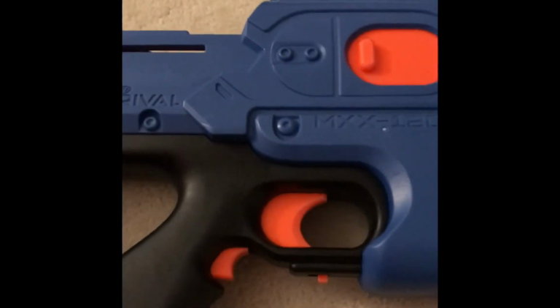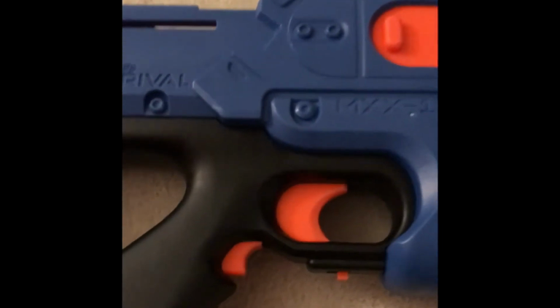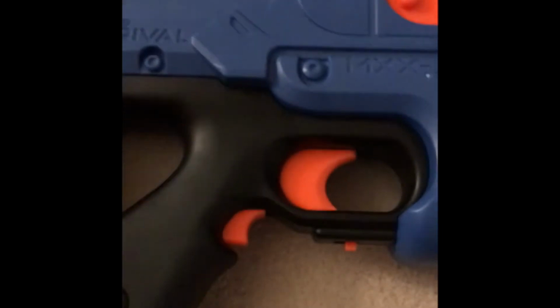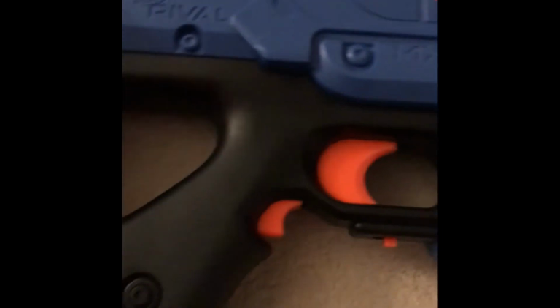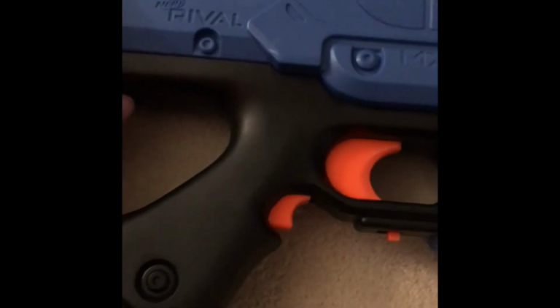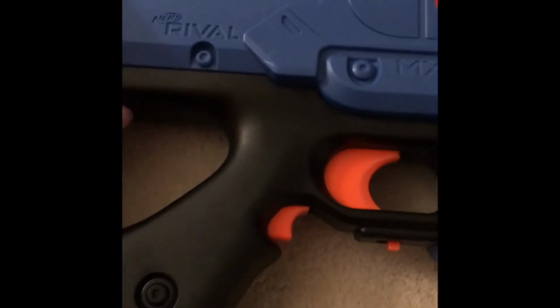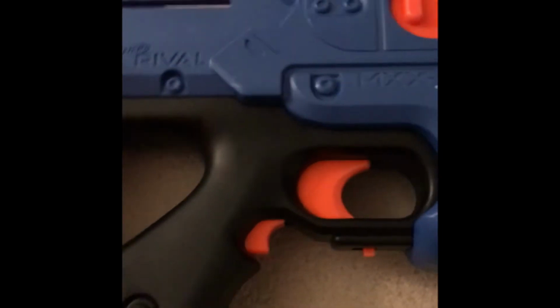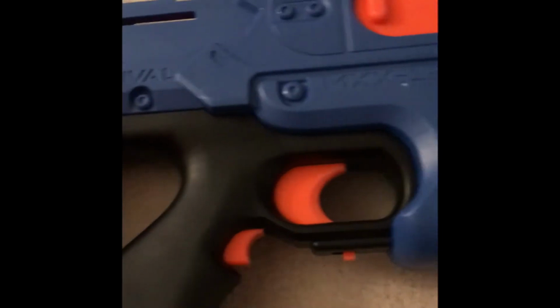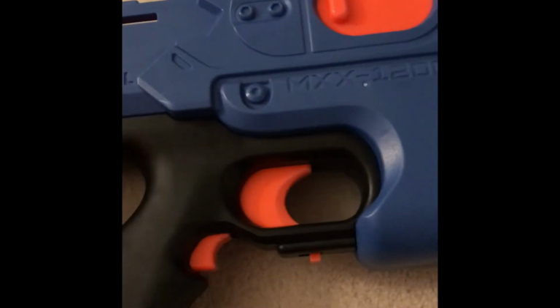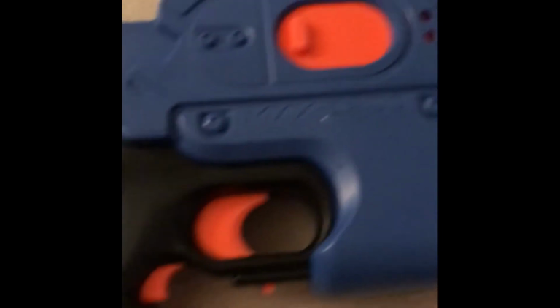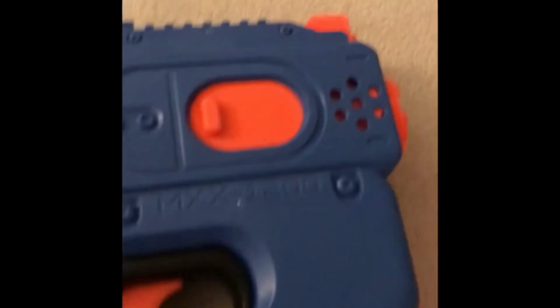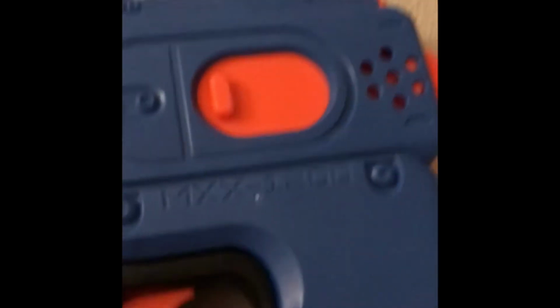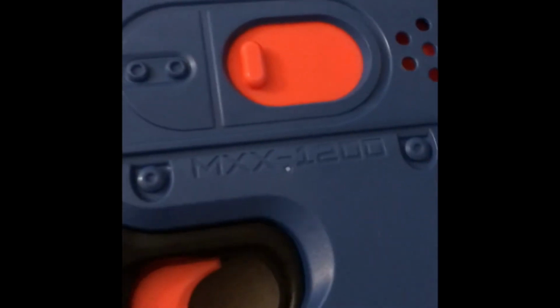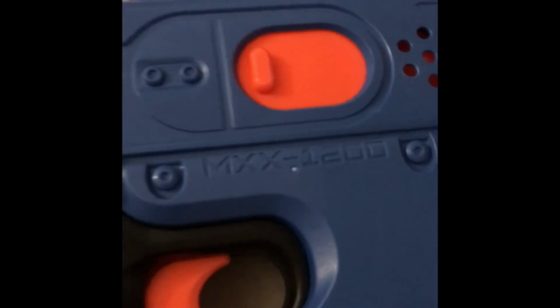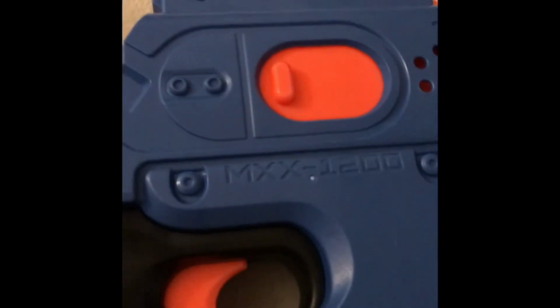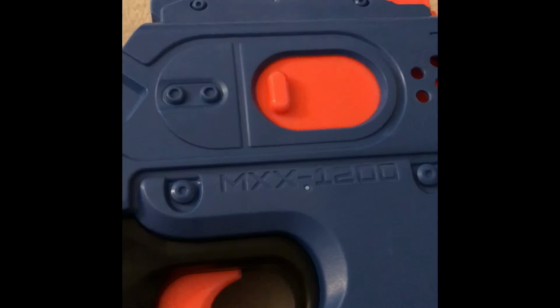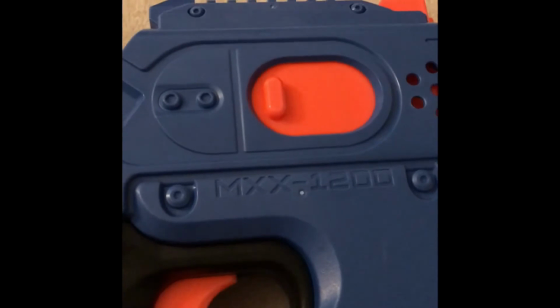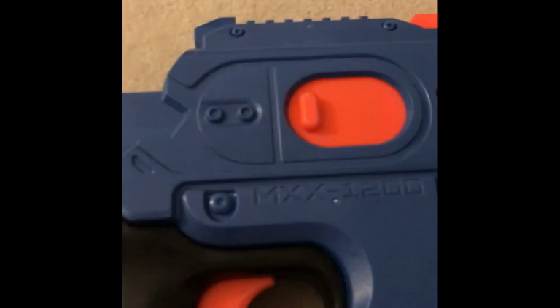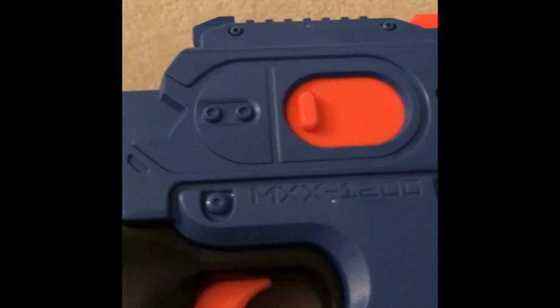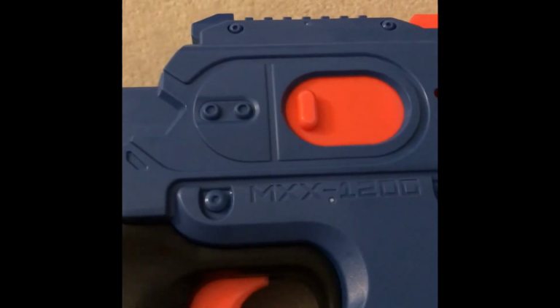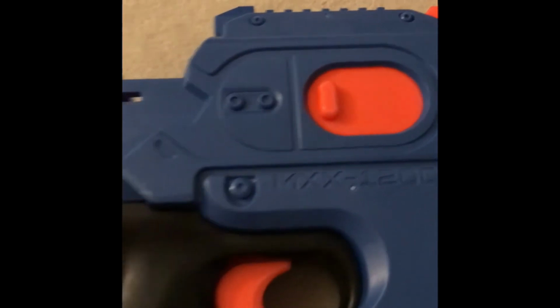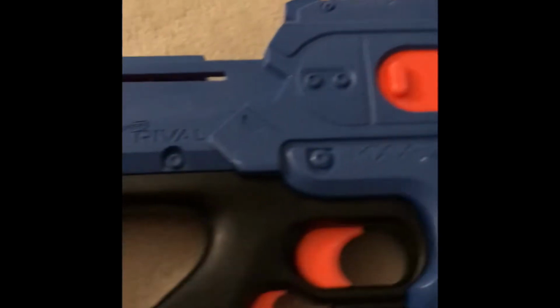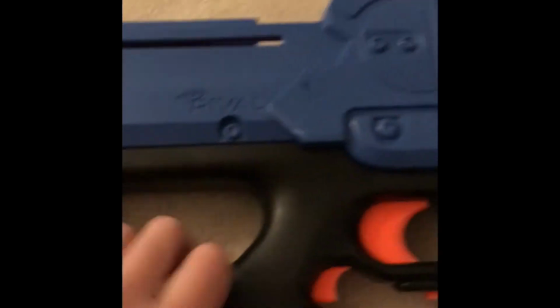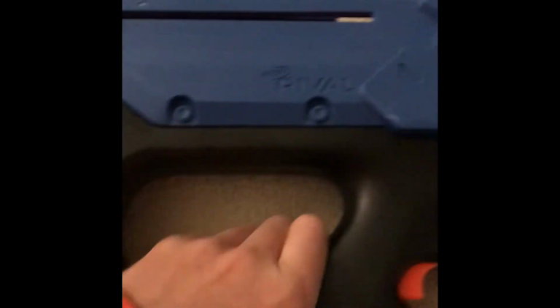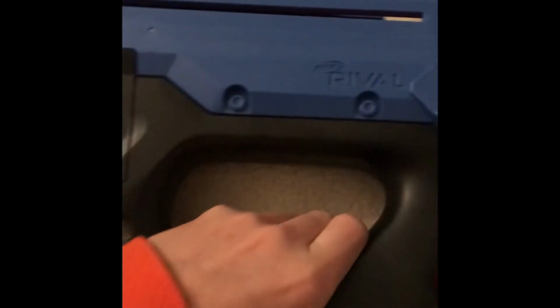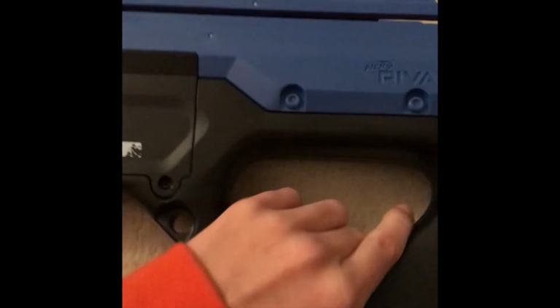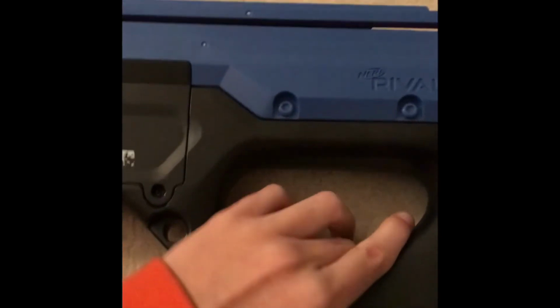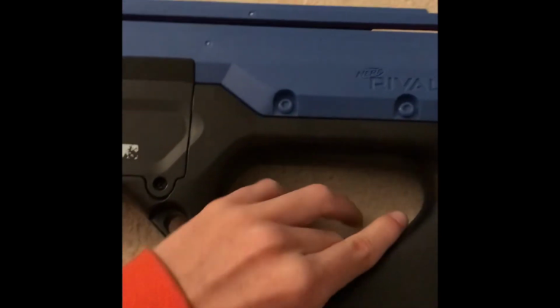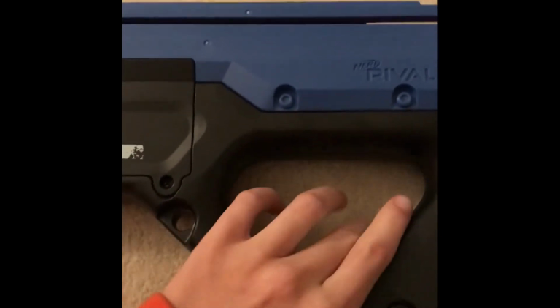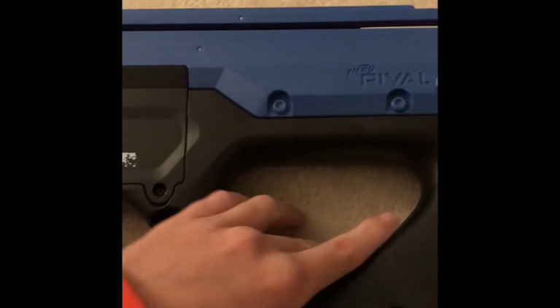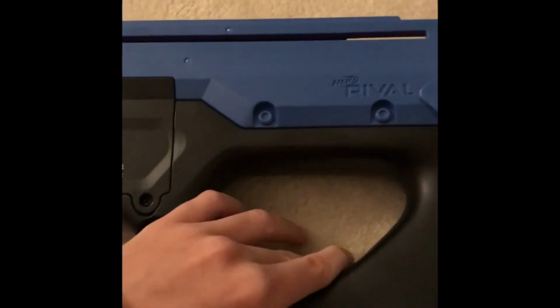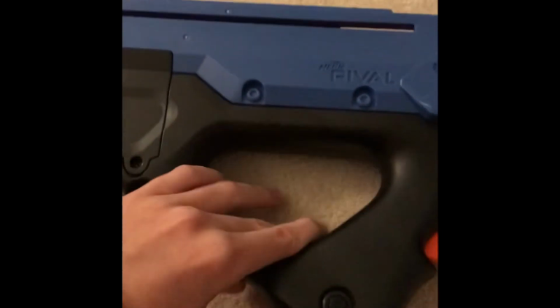That's the end of this video — the review of the MXX-1200, or the Nerf Rival Charger.